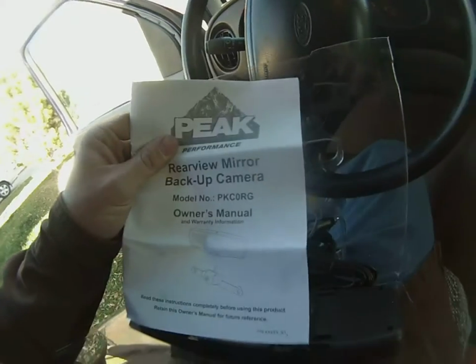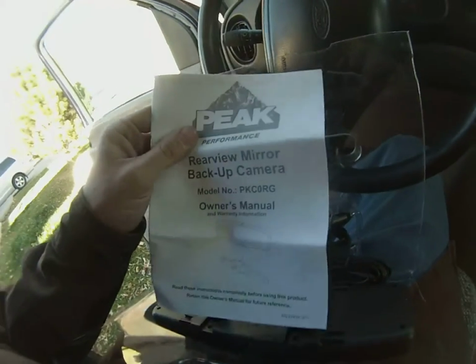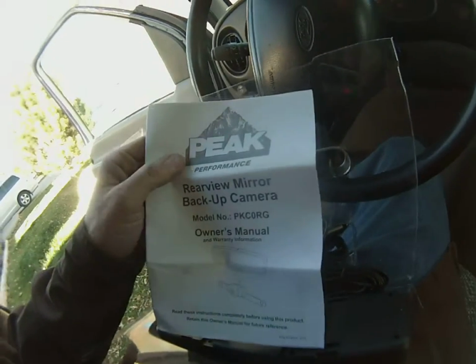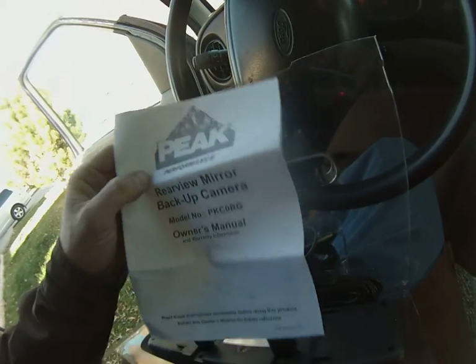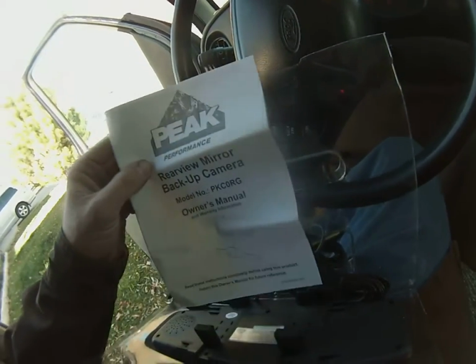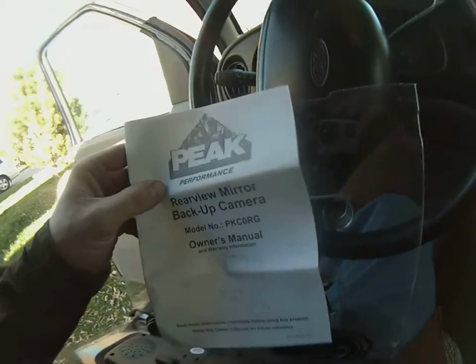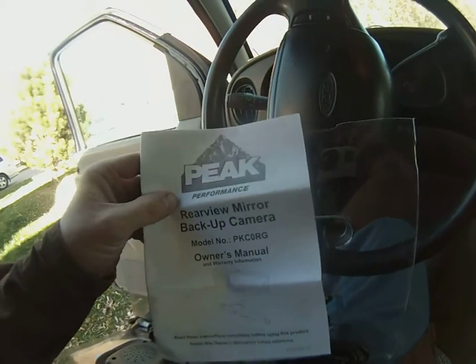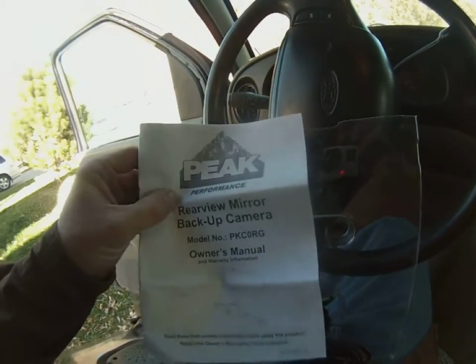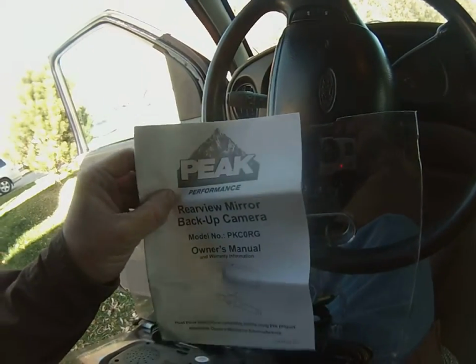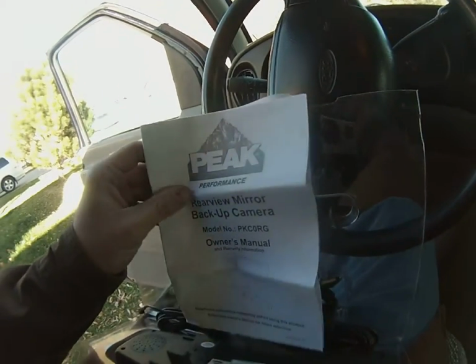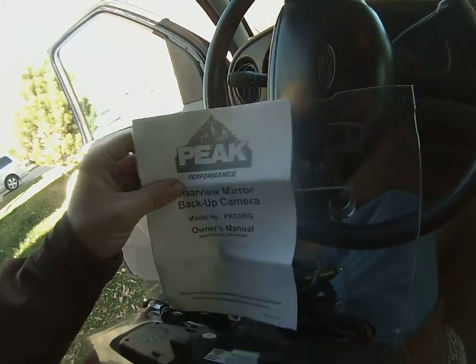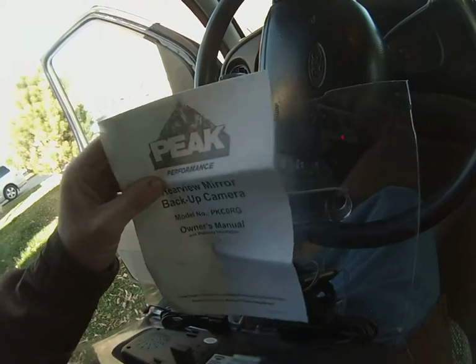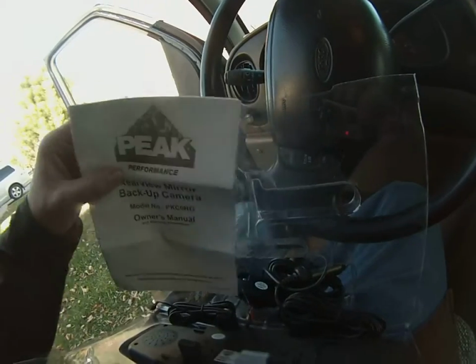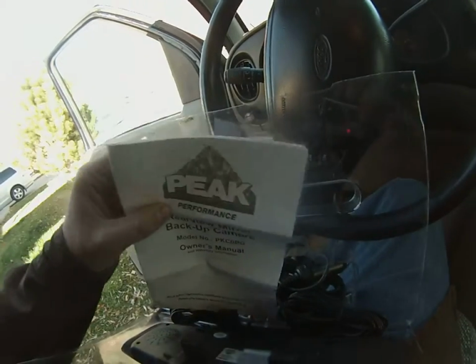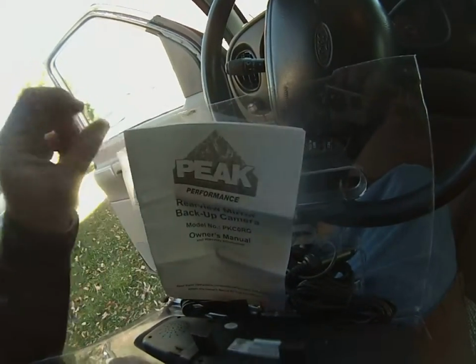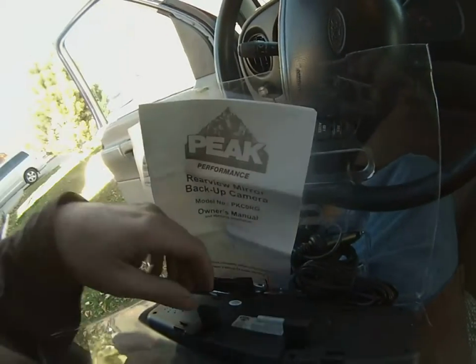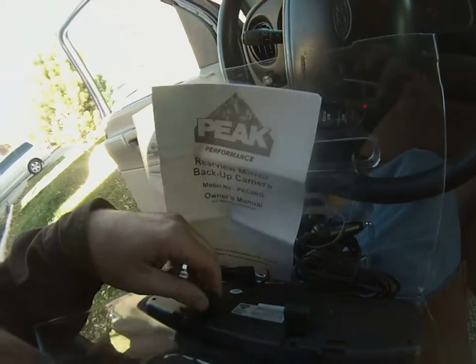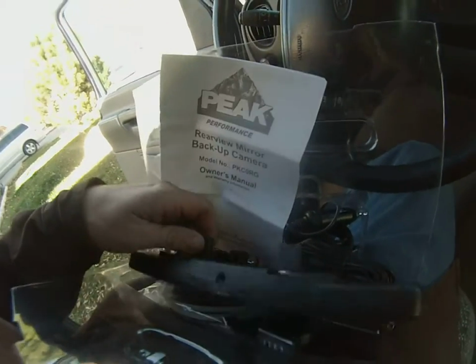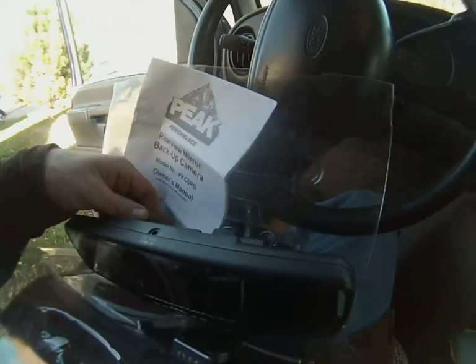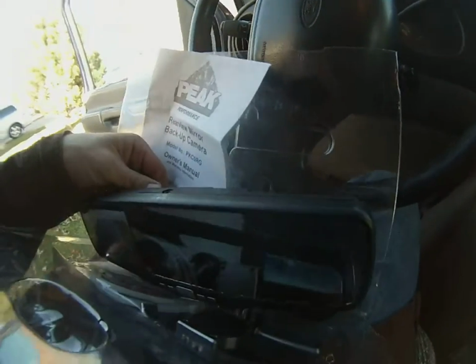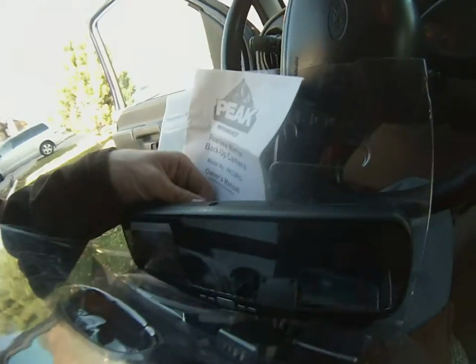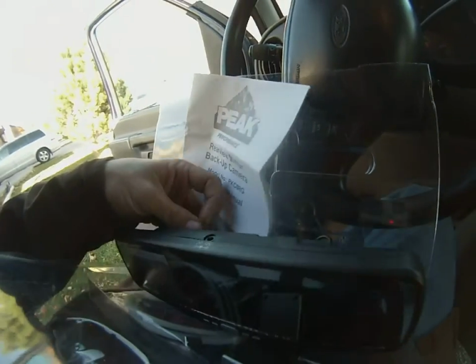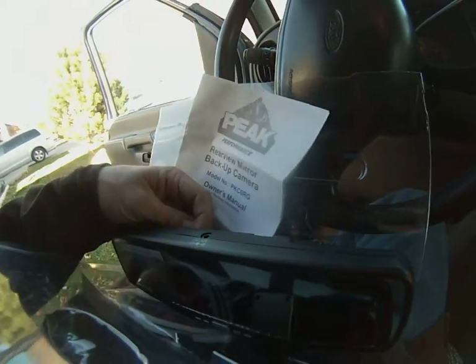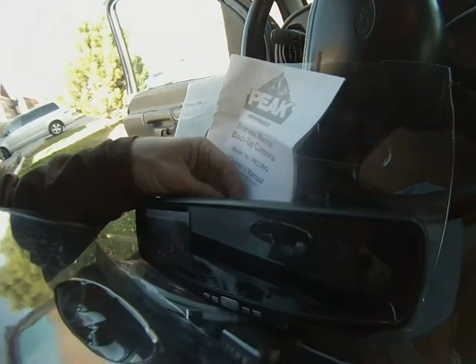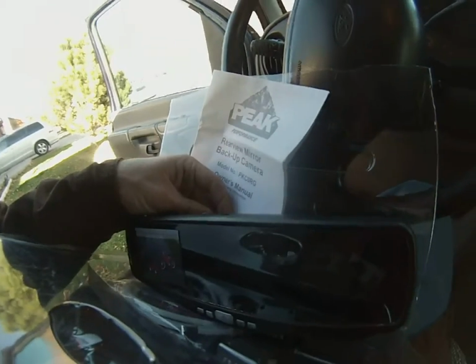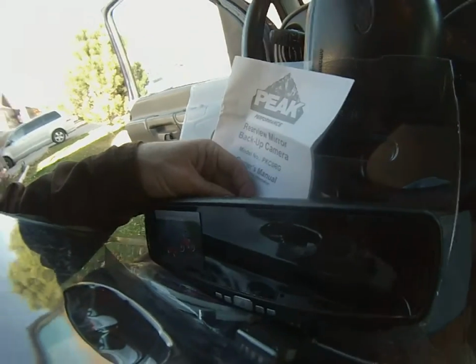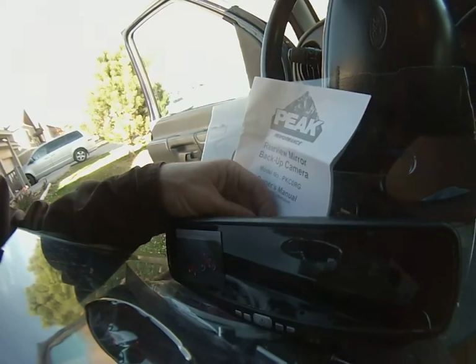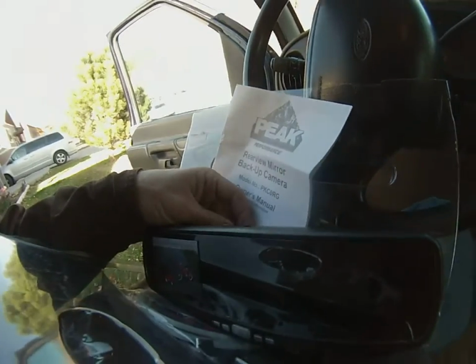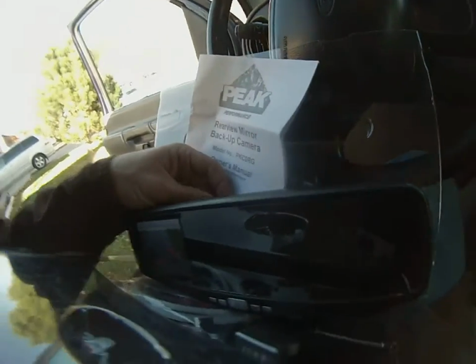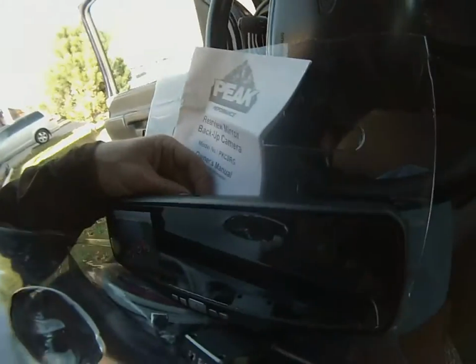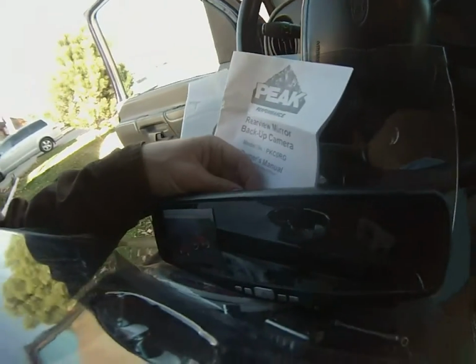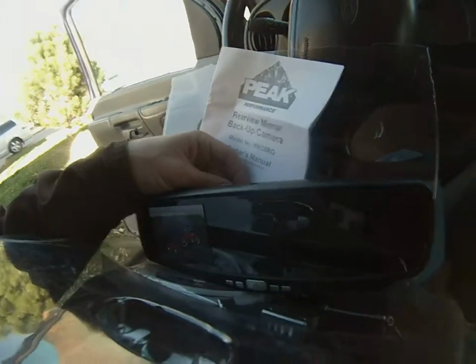This is a Peak Performance rear view mirror backup camera. Having a larger work vehicle like this, it's going to be a really good idea to have something like this — make sure you don't have any kids or anything behind you.